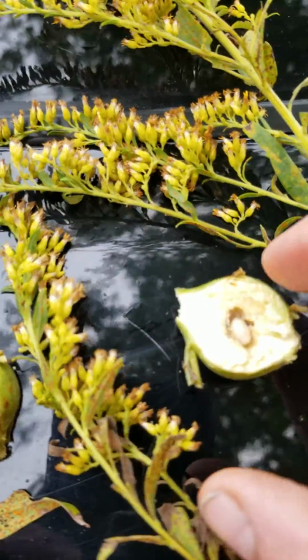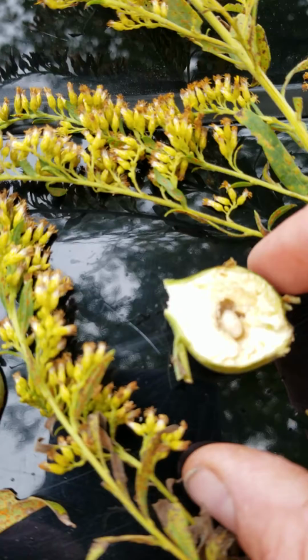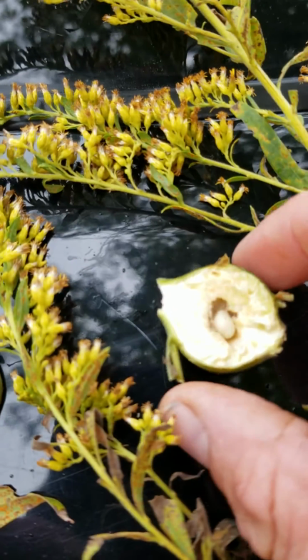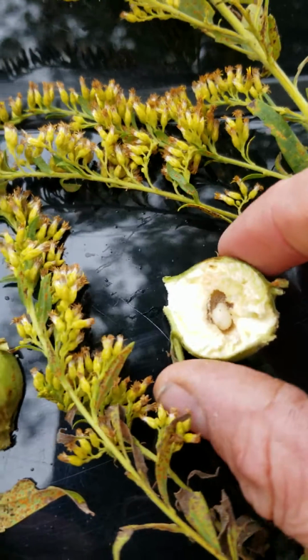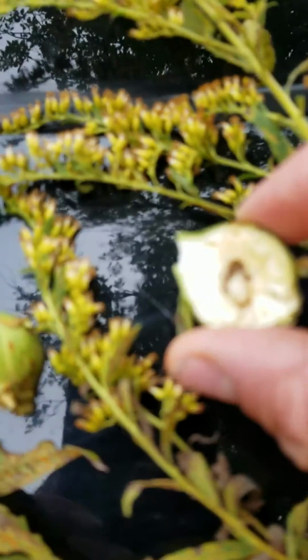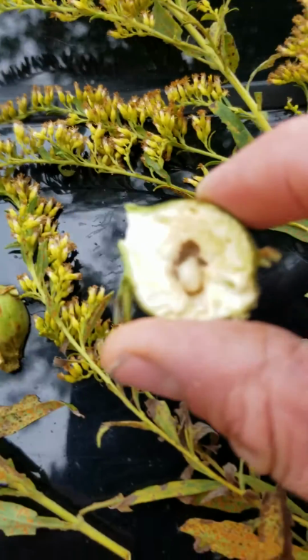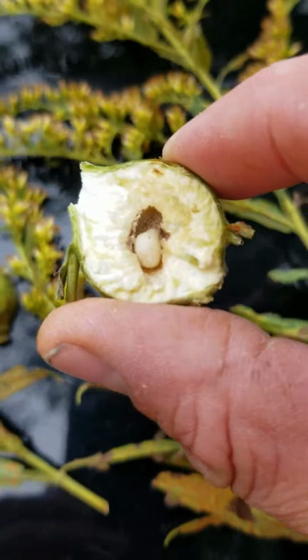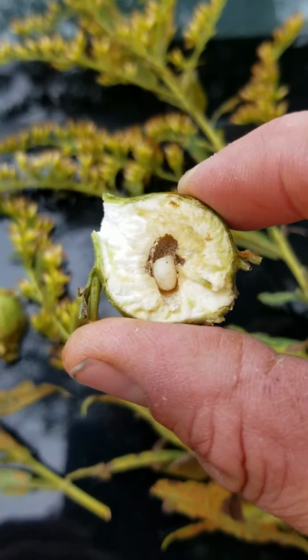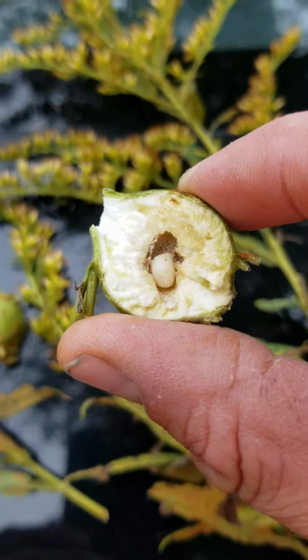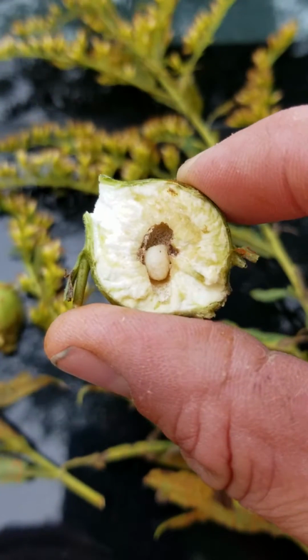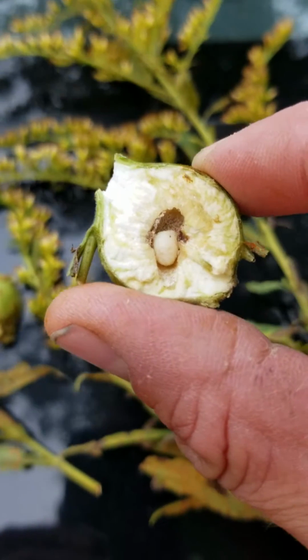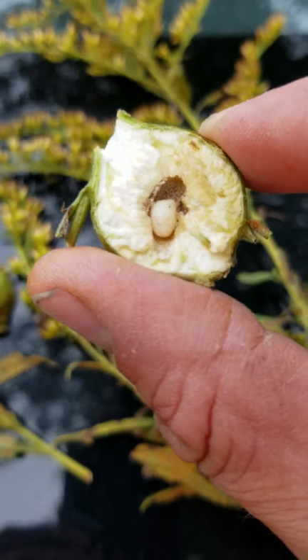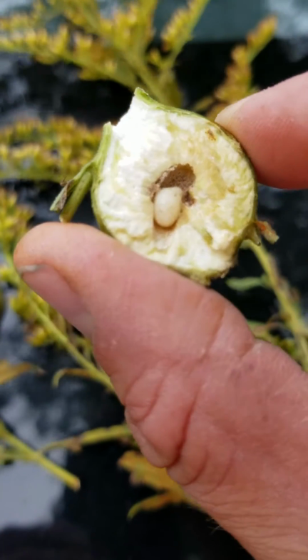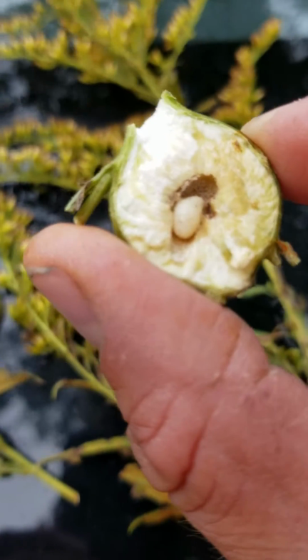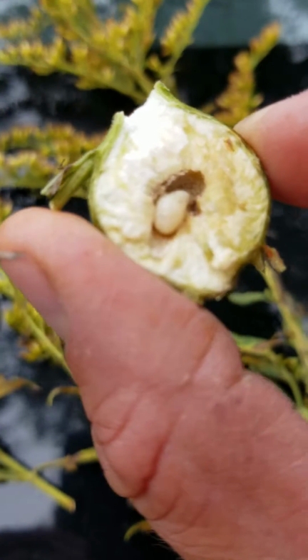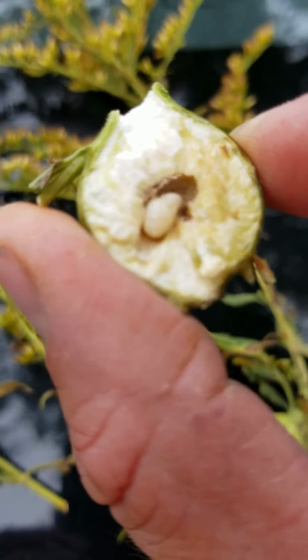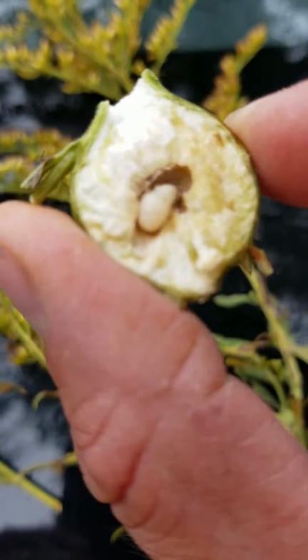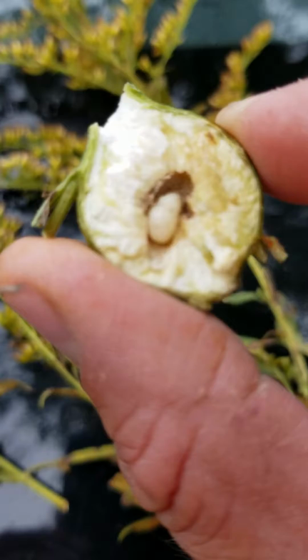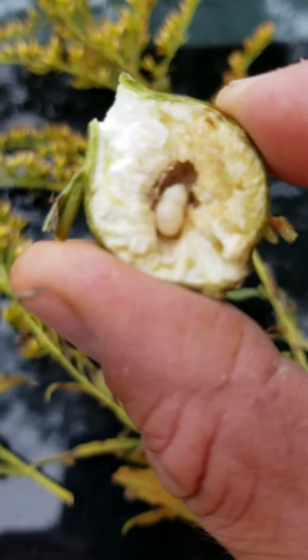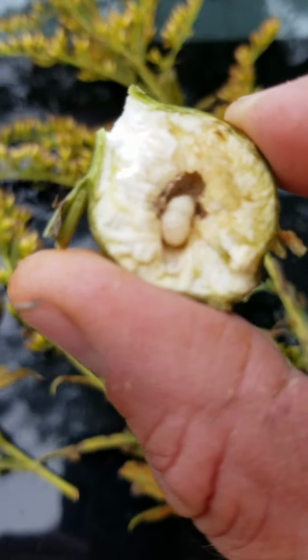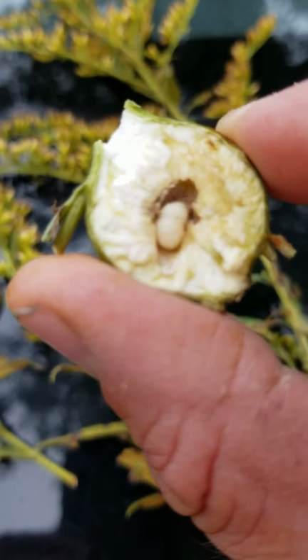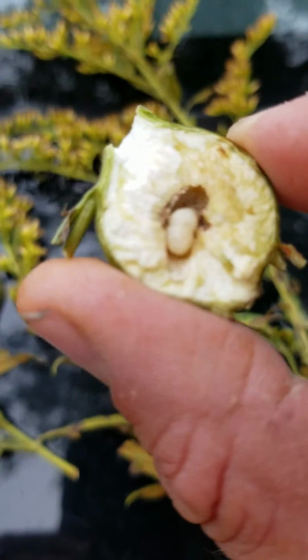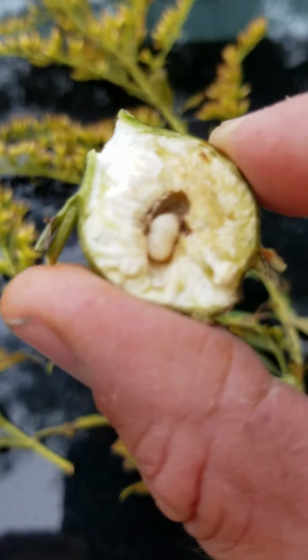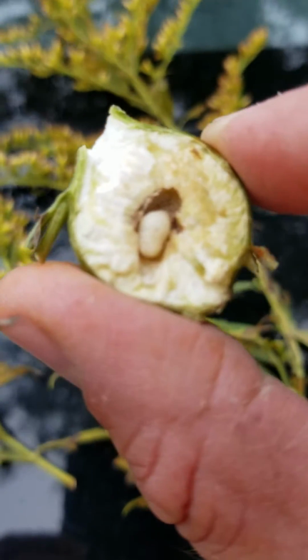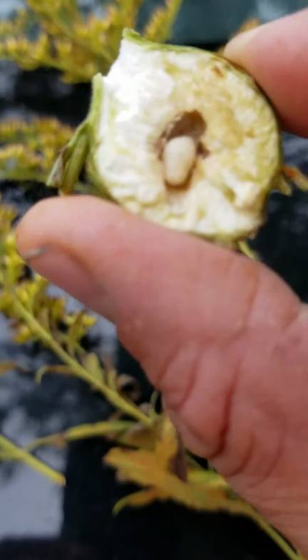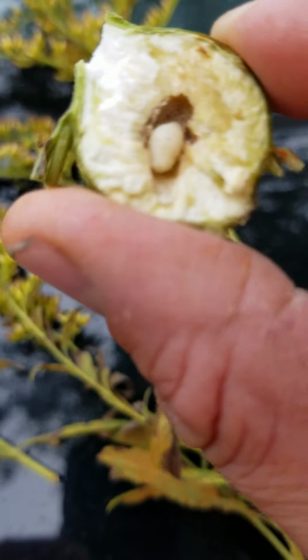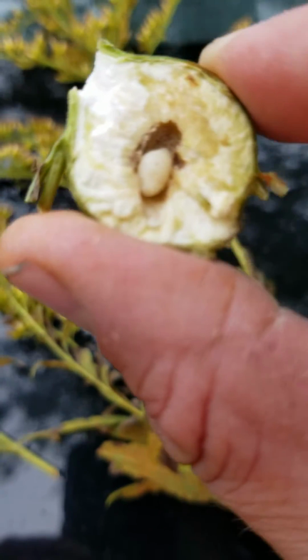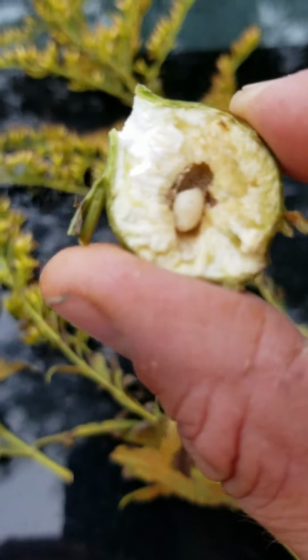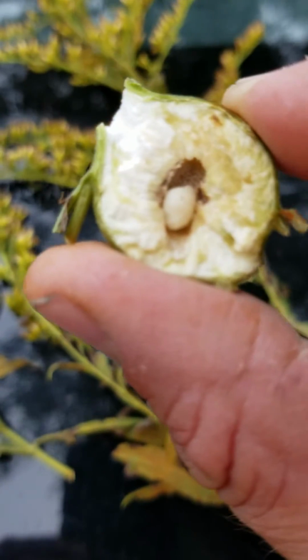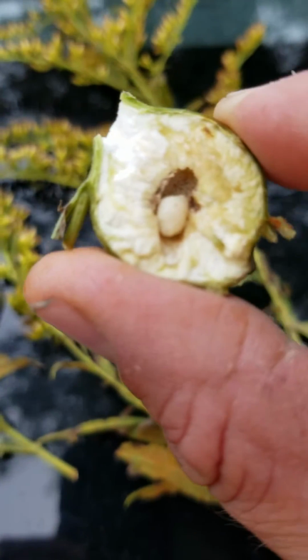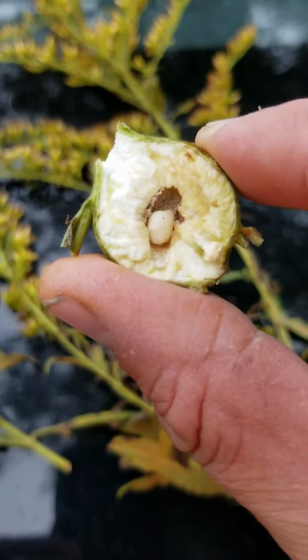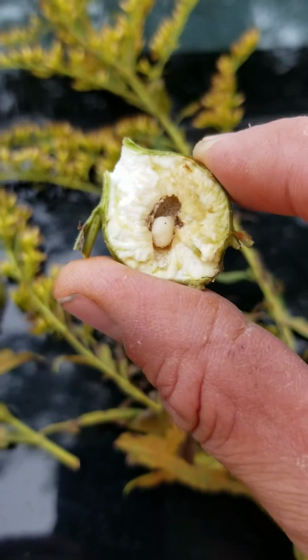These little guys will winter in here. They'll create a chemical called glycerine which freezes their bodies, and that allows them to survive over the winter.